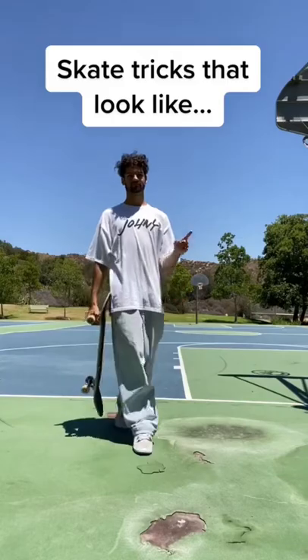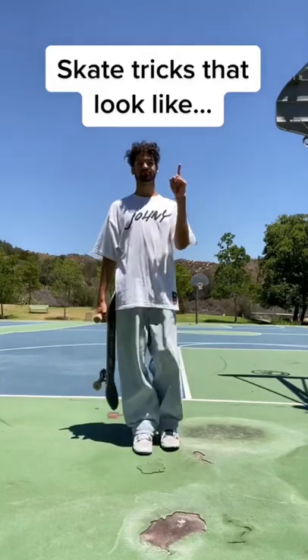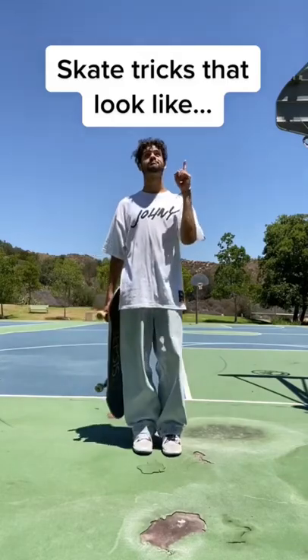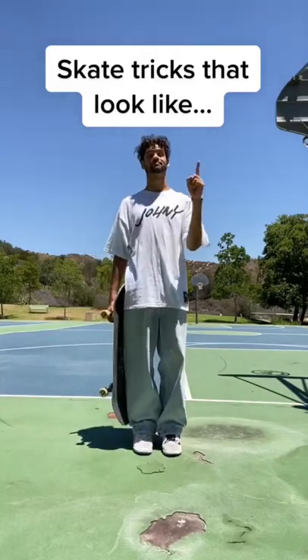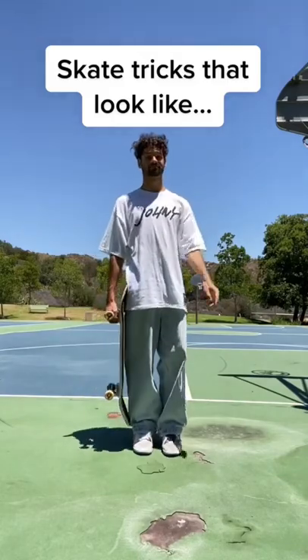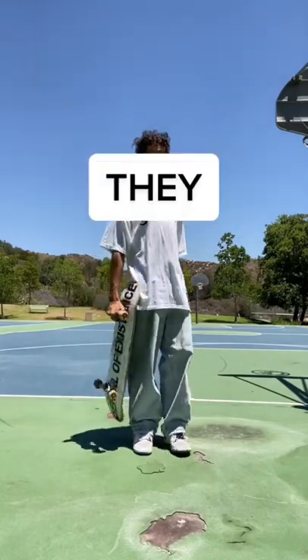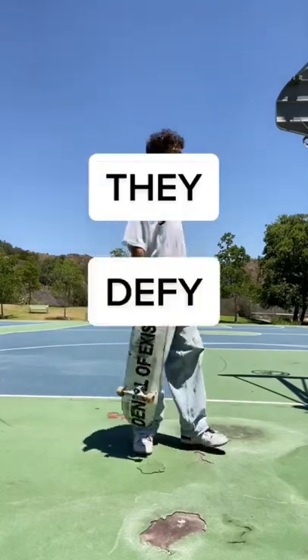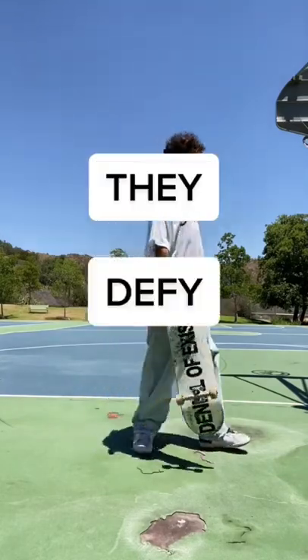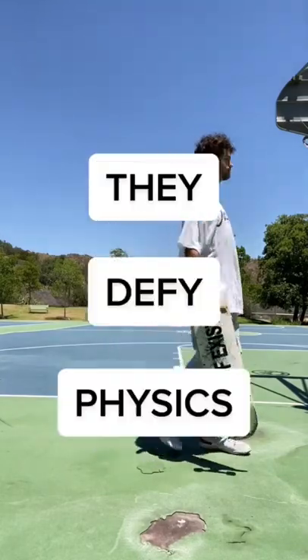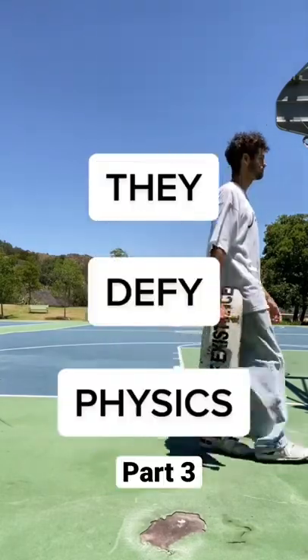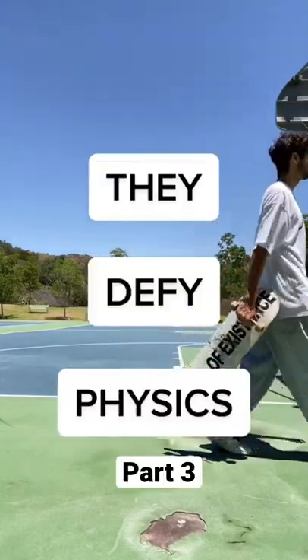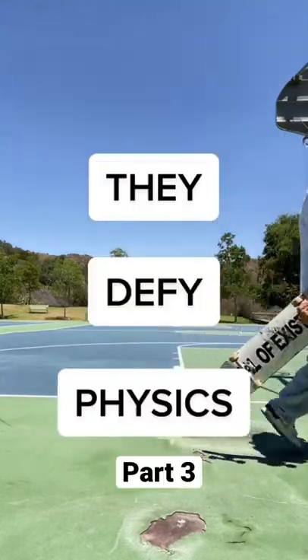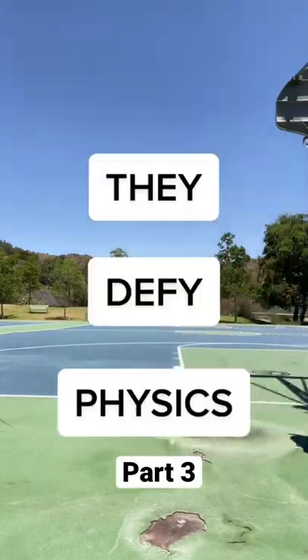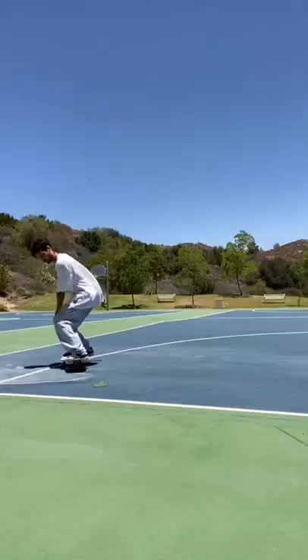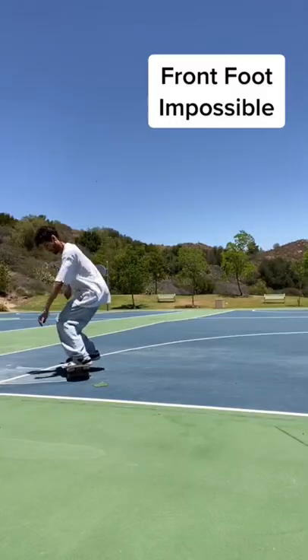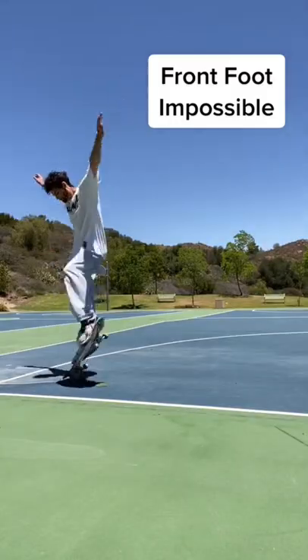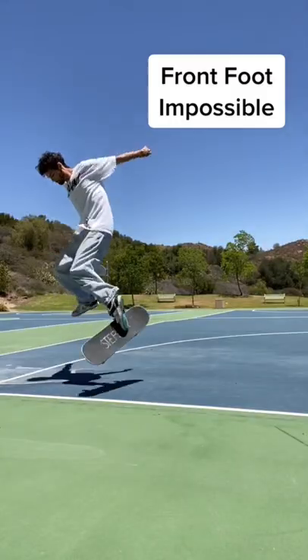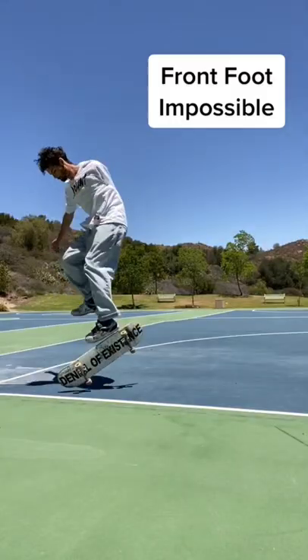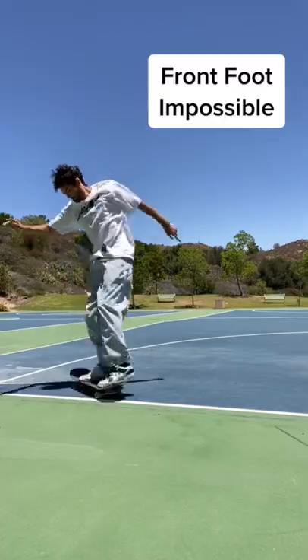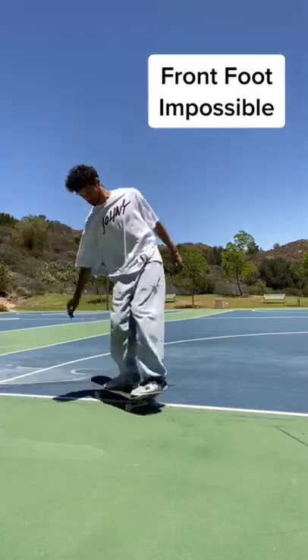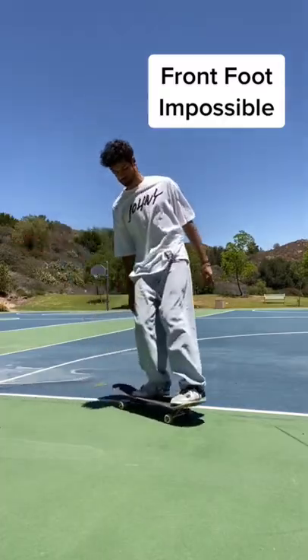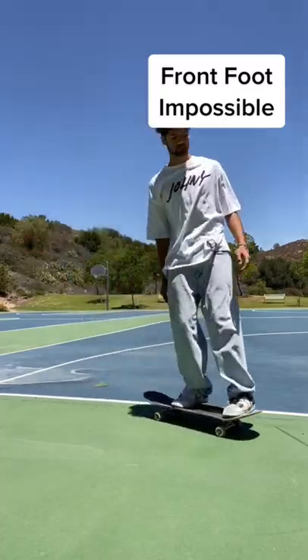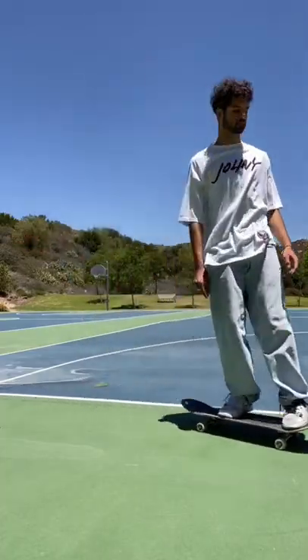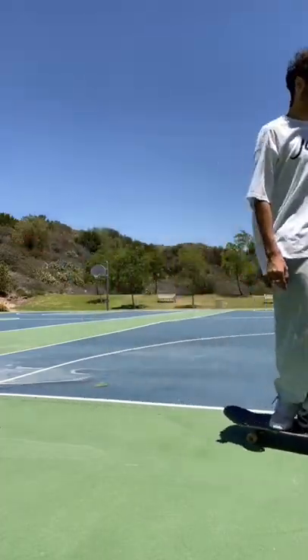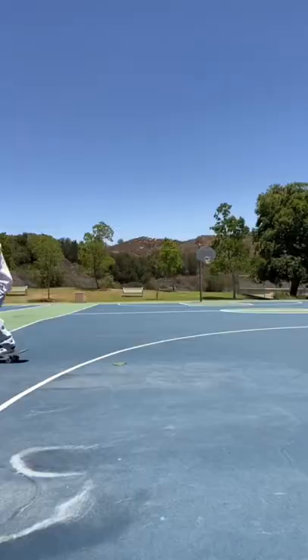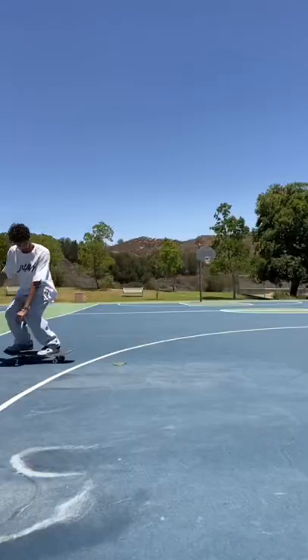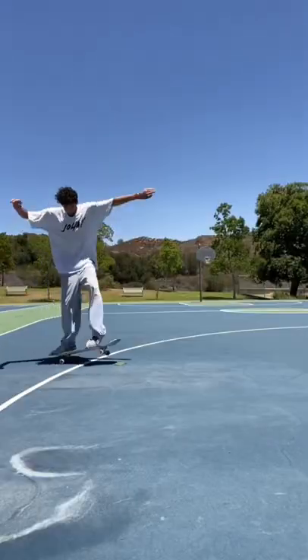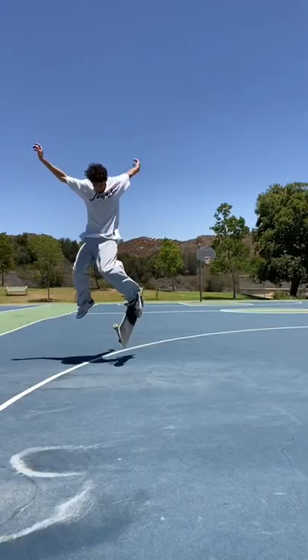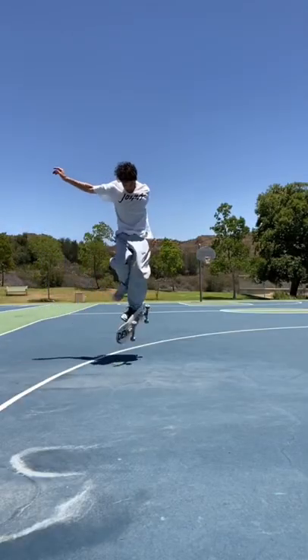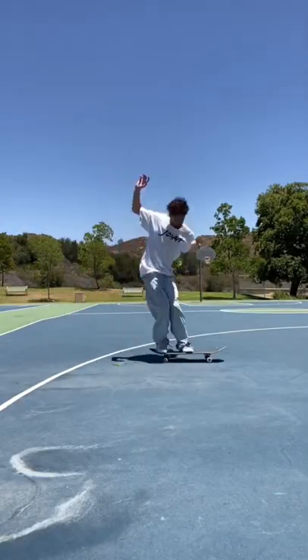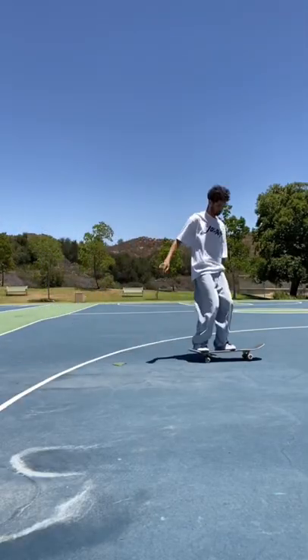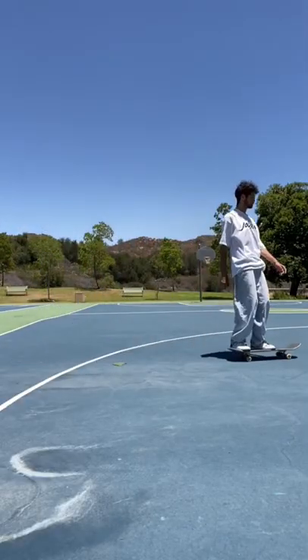Skate tricks that look like they defy physics. Today we're talking about a trick called the front foot impossible. This trick looks trippy because of how it wraps around the front foot.